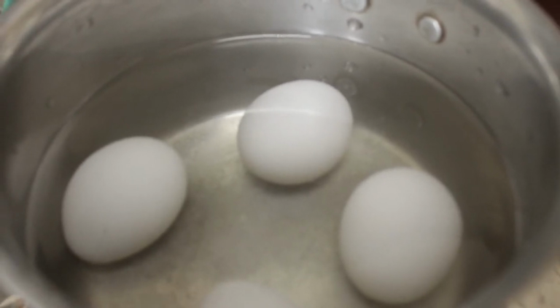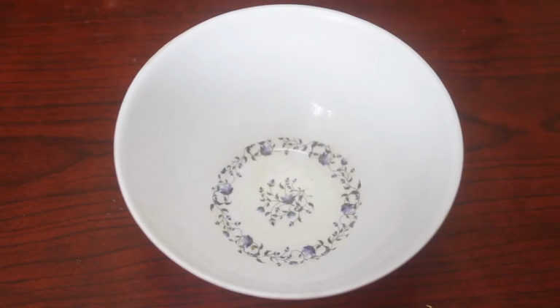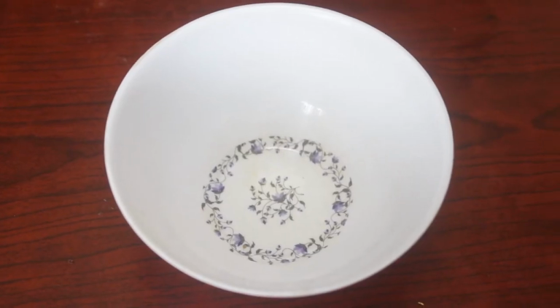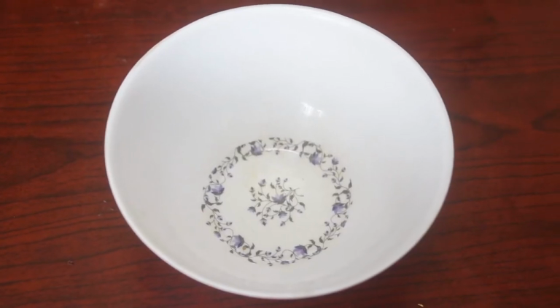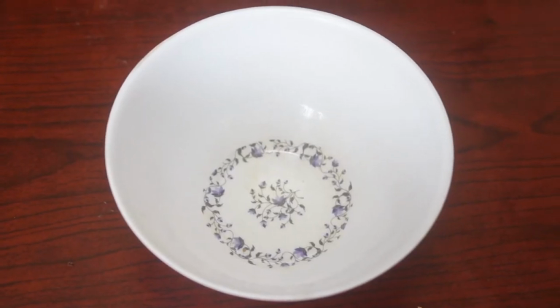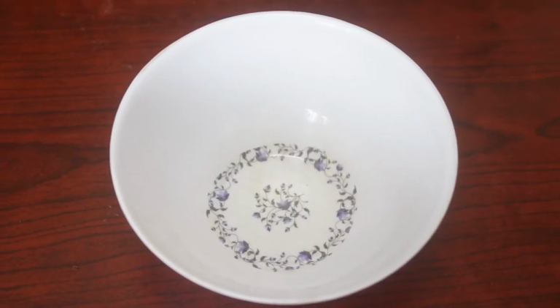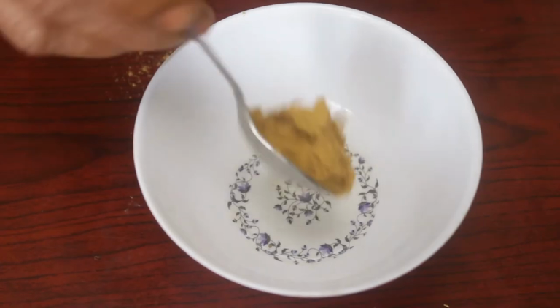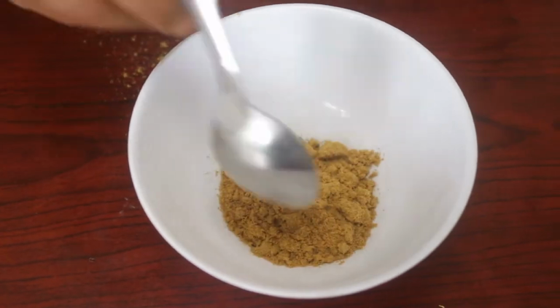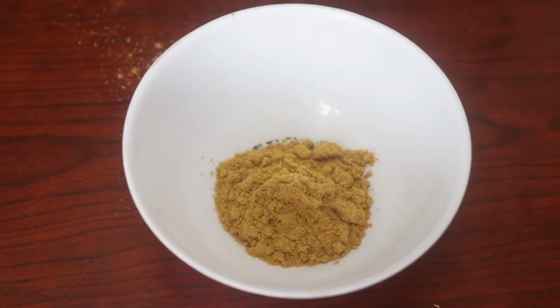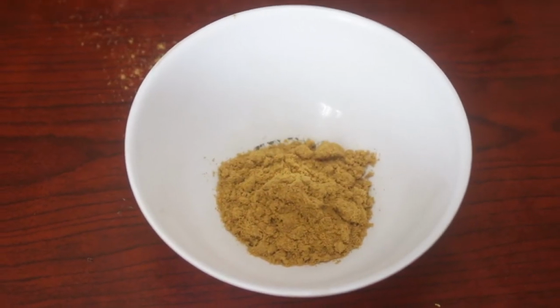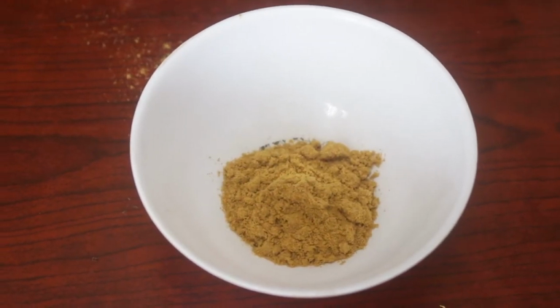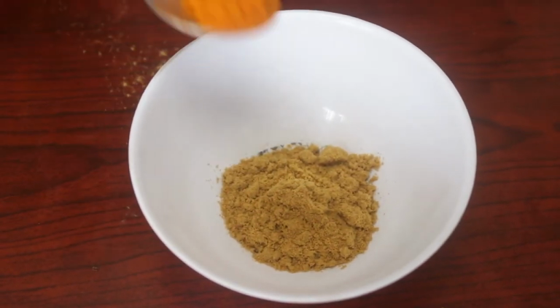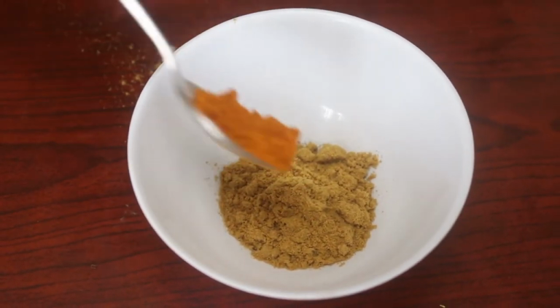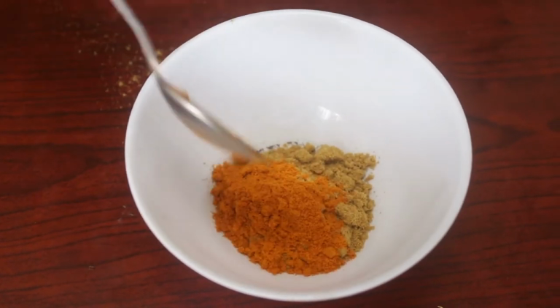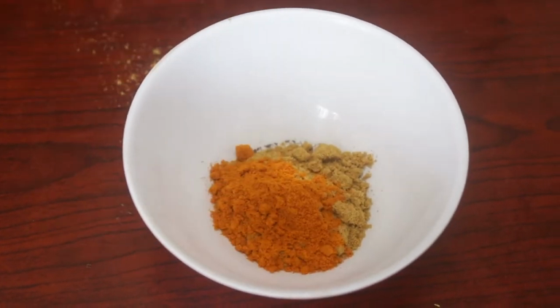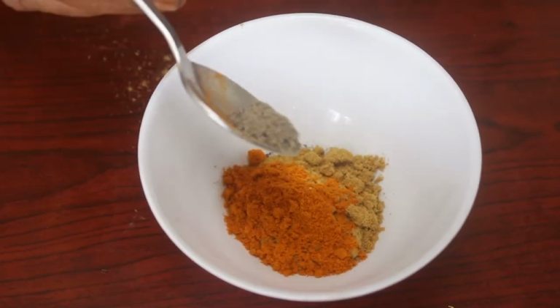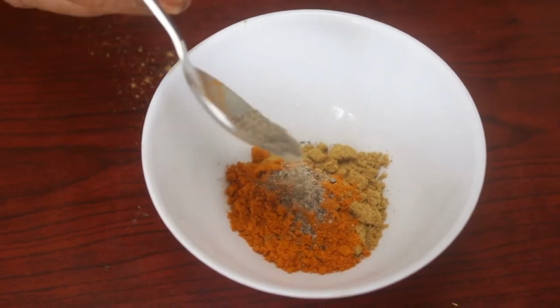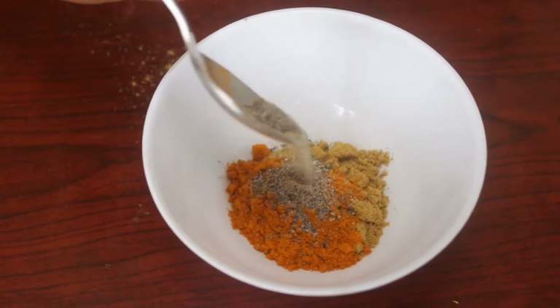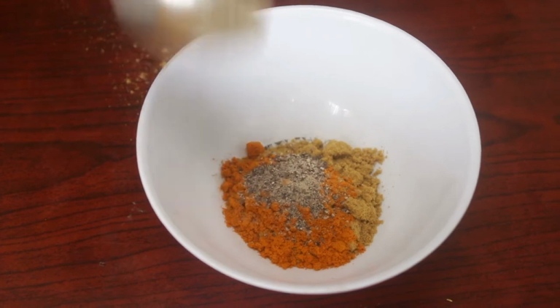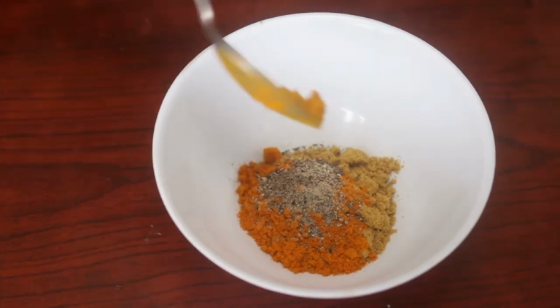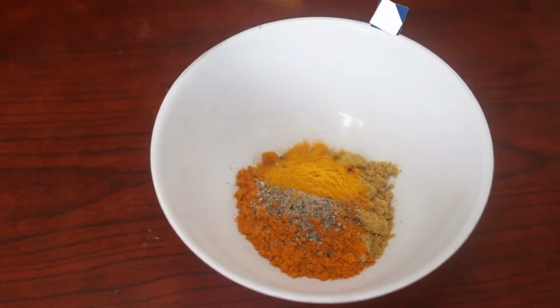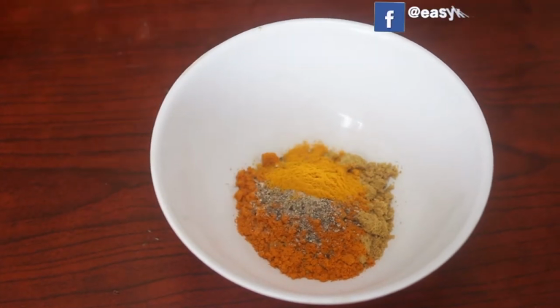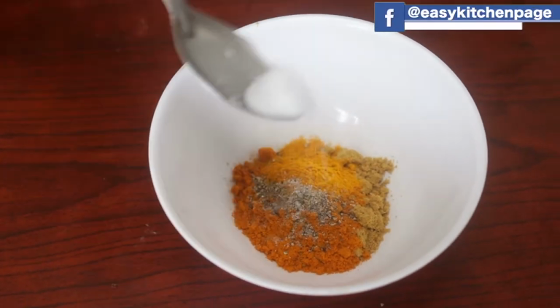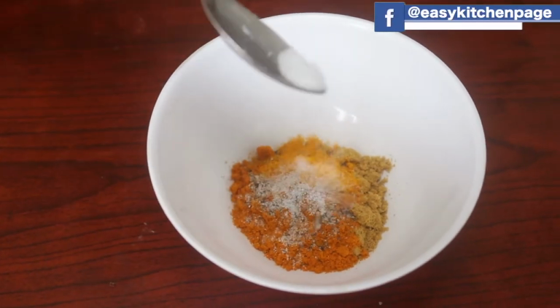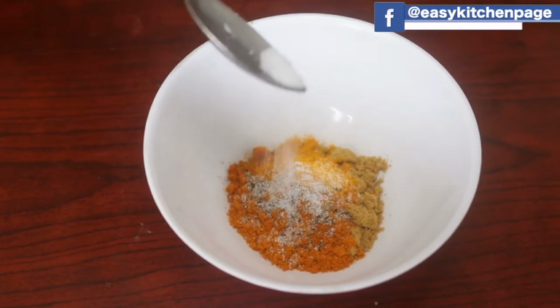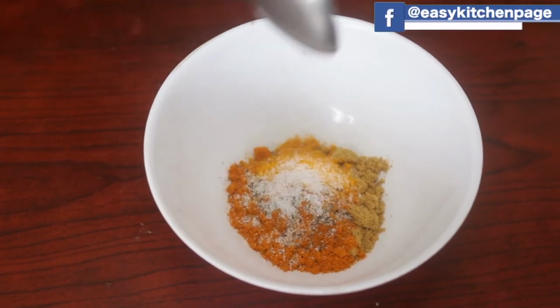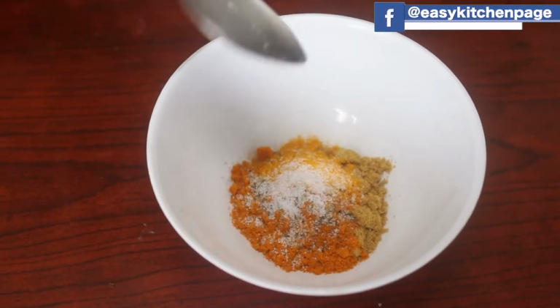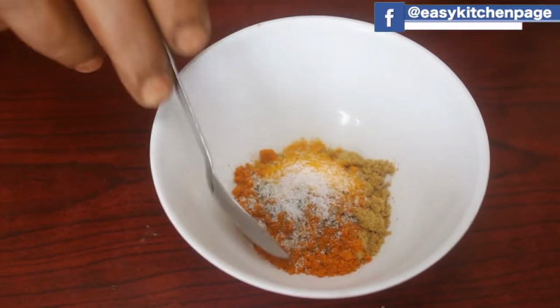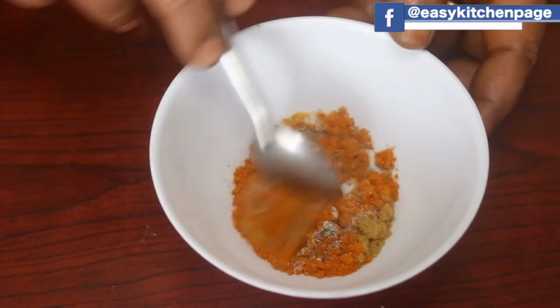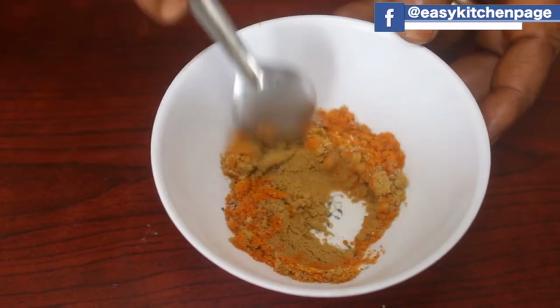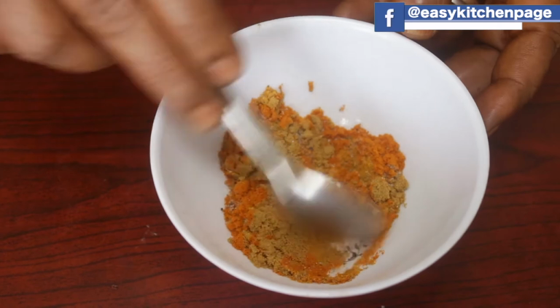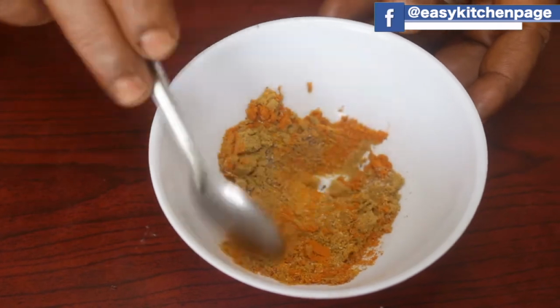We add 1-2 minutes to the mass. And then, we will put everything on top and mix the egg.